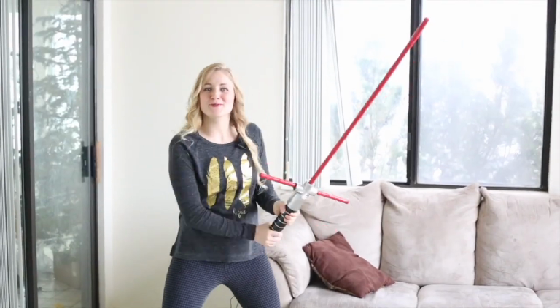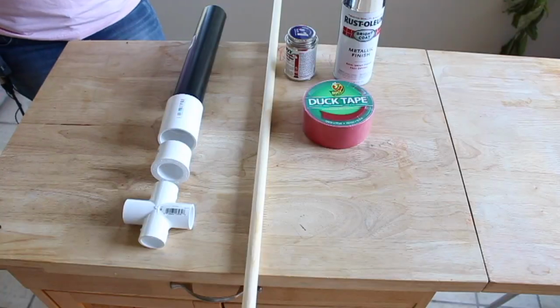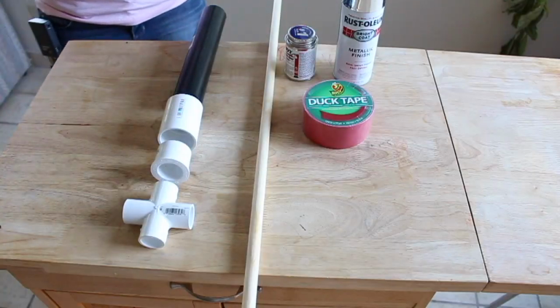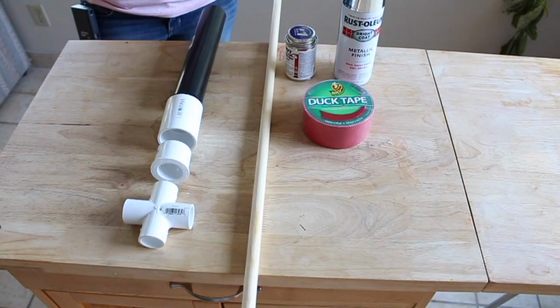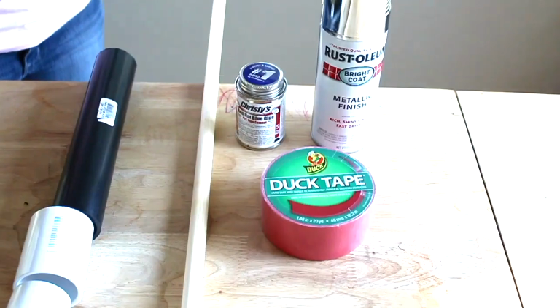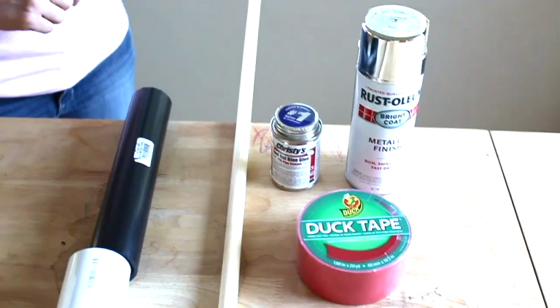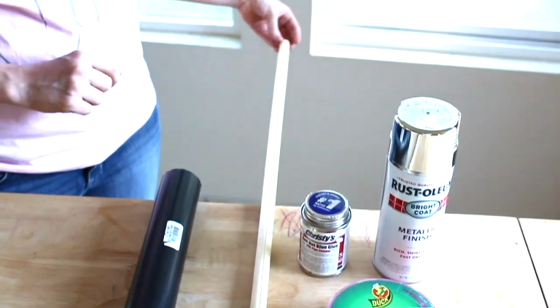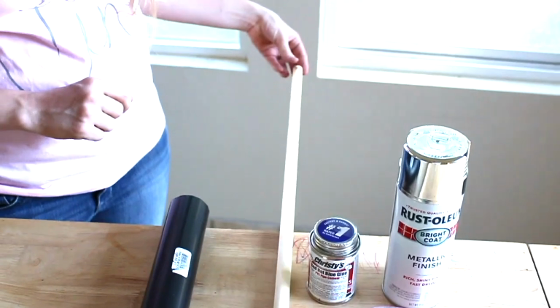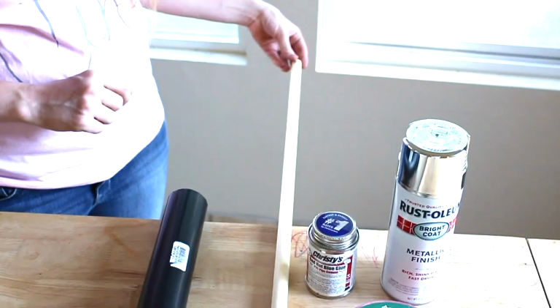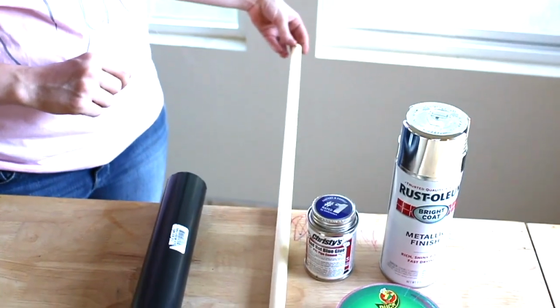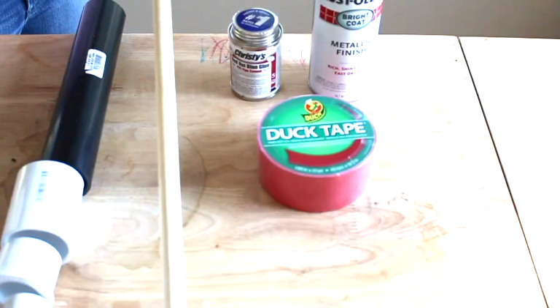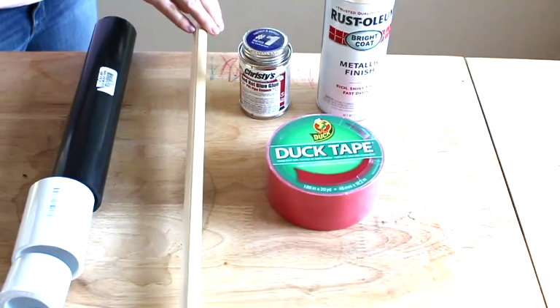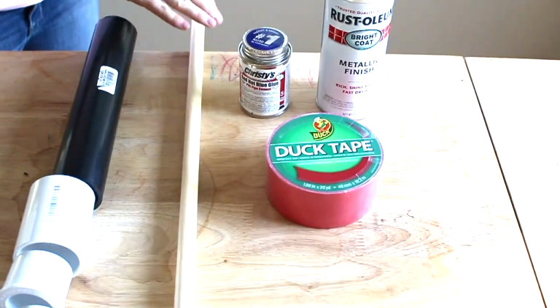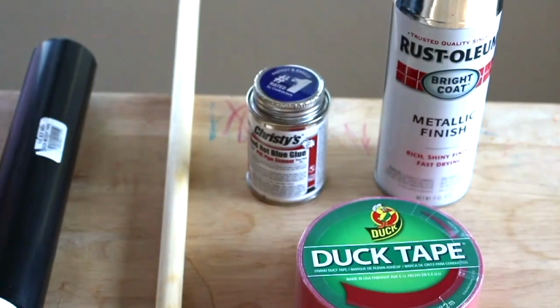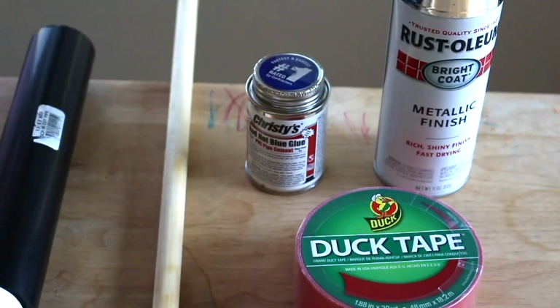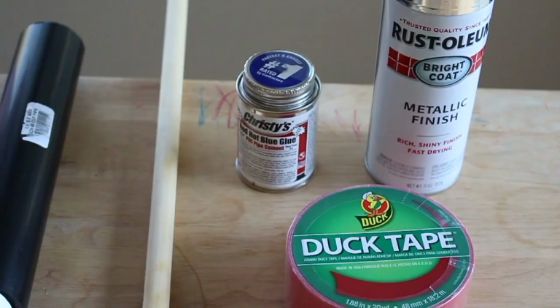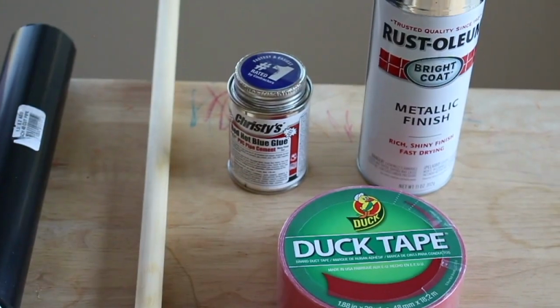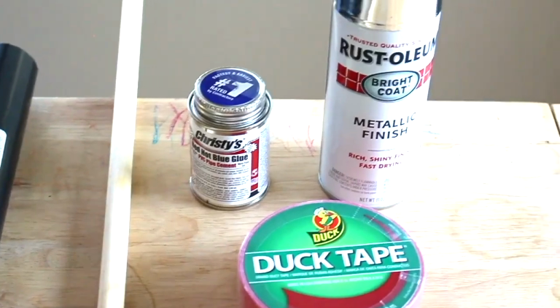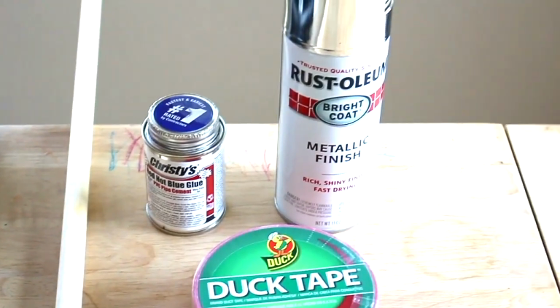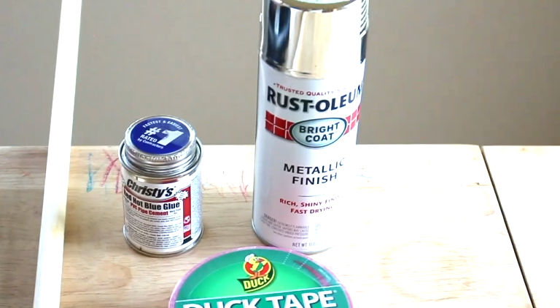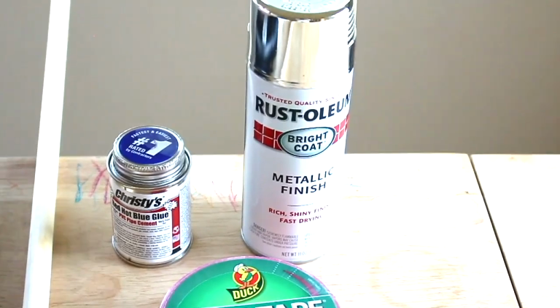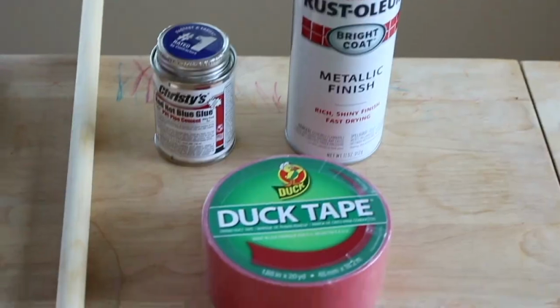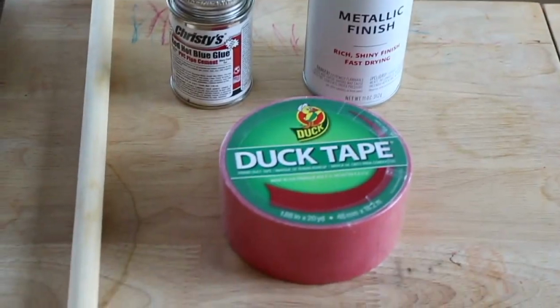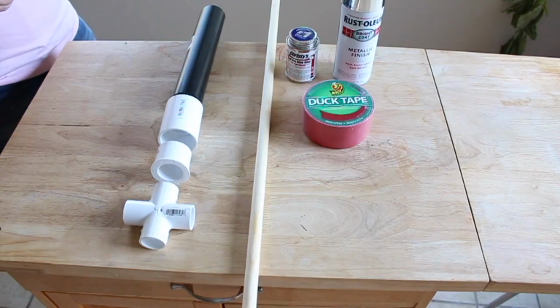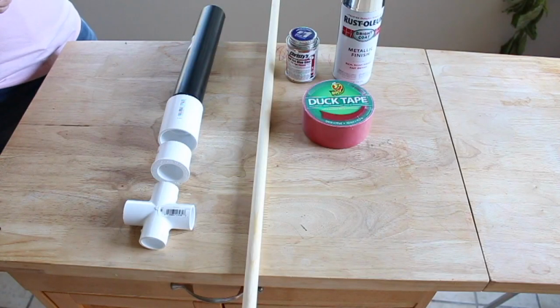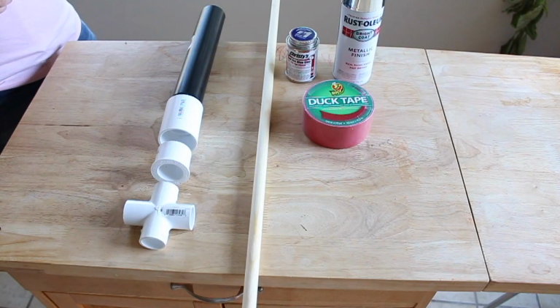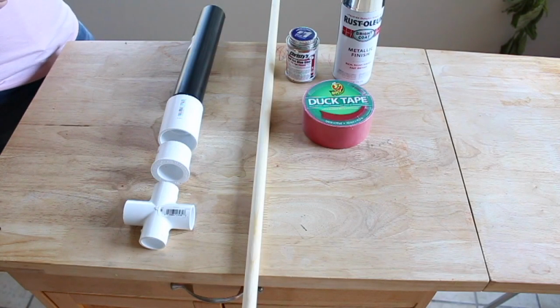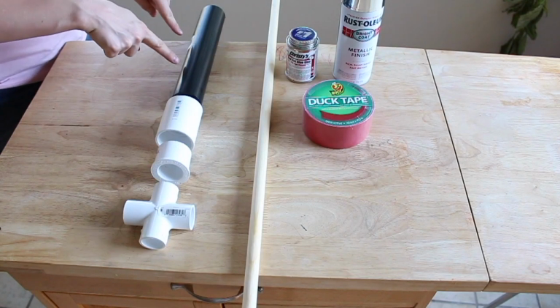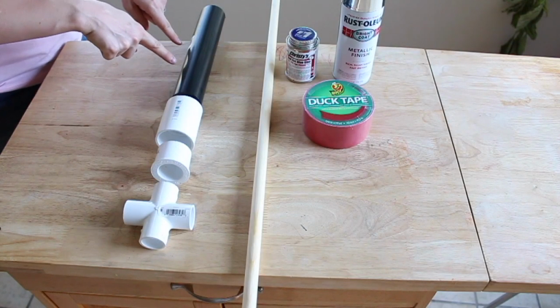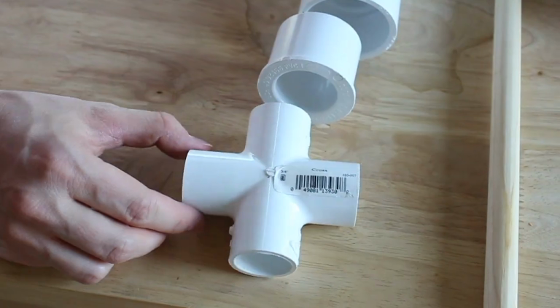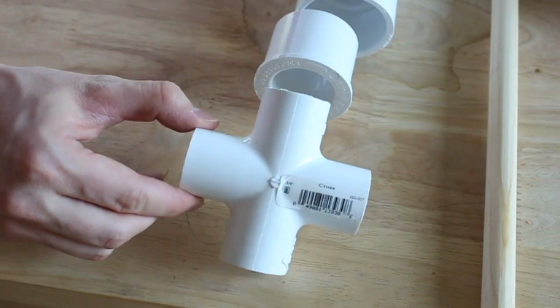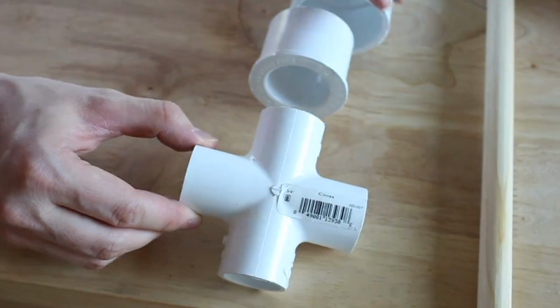What you're going to need is a four foot long dowel that is five-eighths inch, some PVC pipe cement, metallic spray paint, red duct tape, and a one and a half inch pipe cut to ten inches.